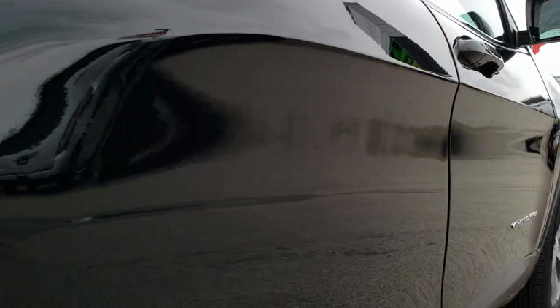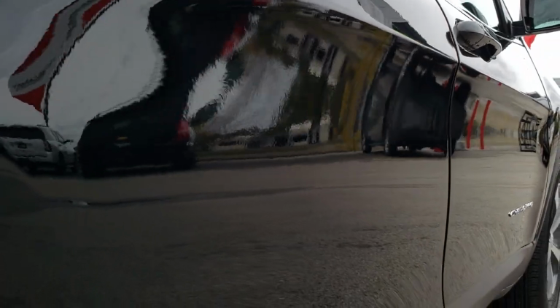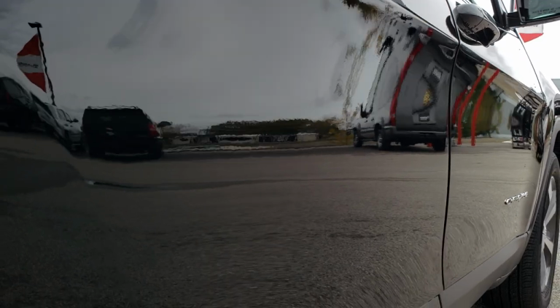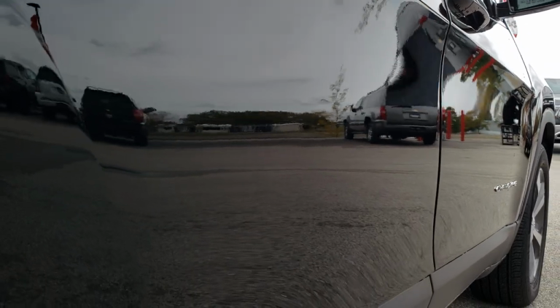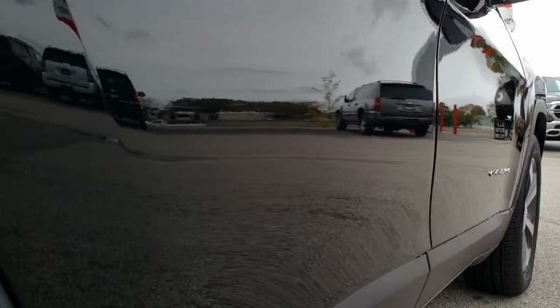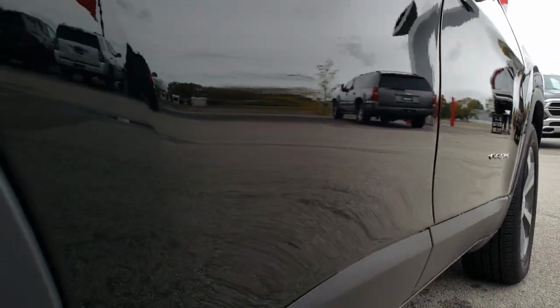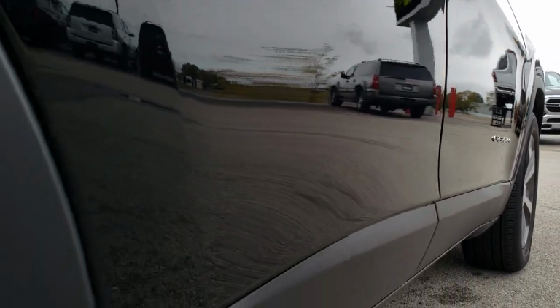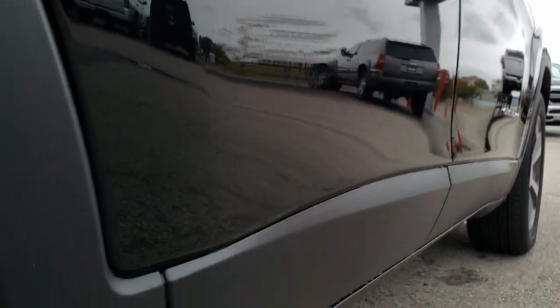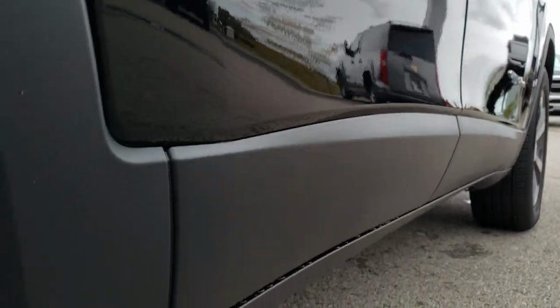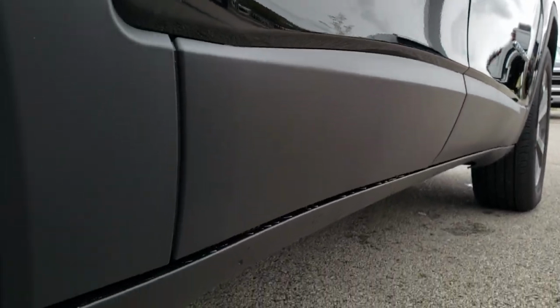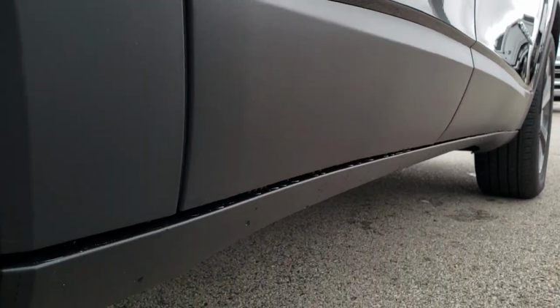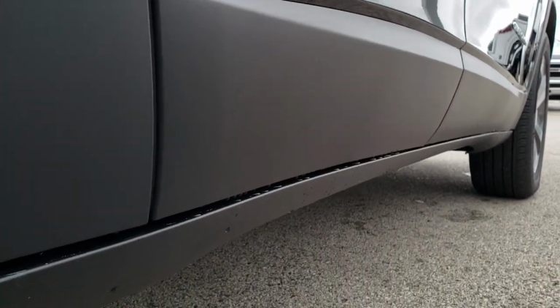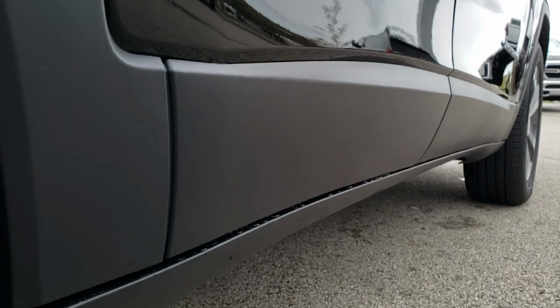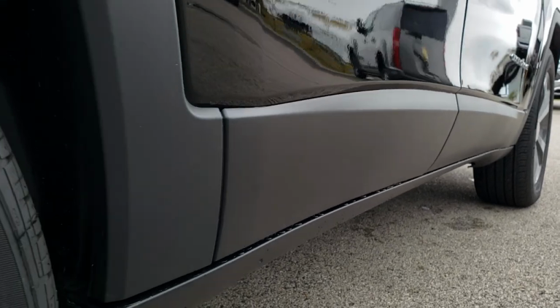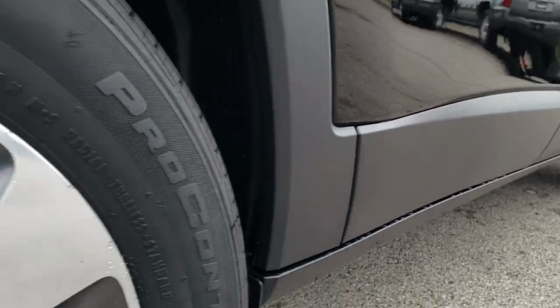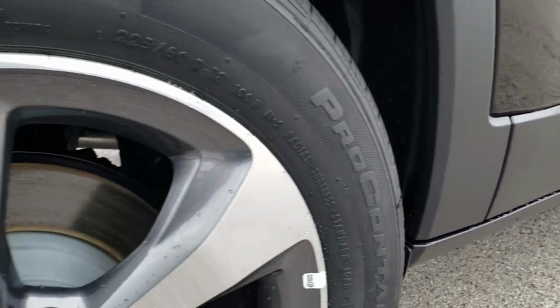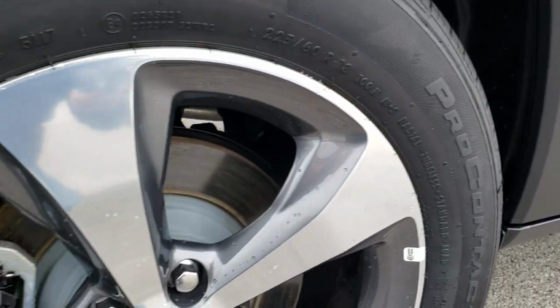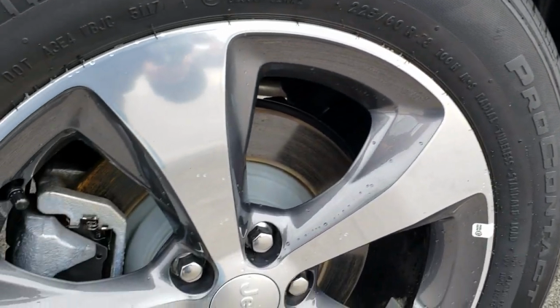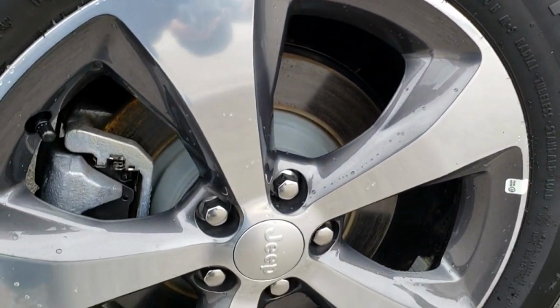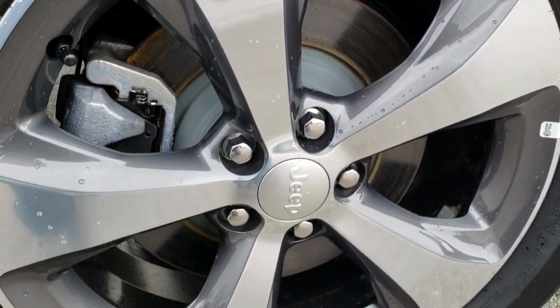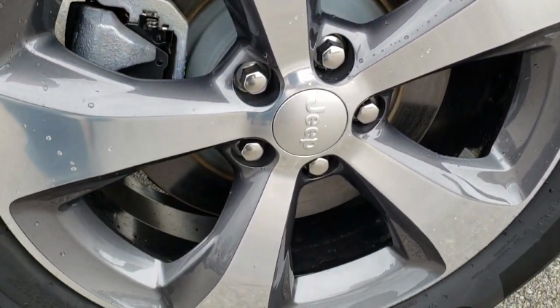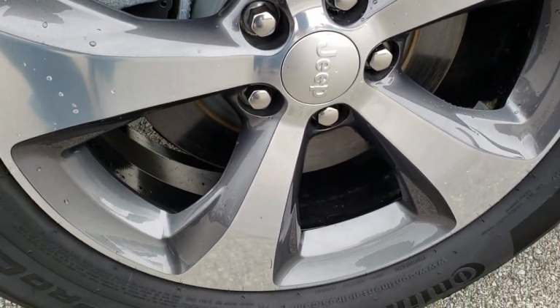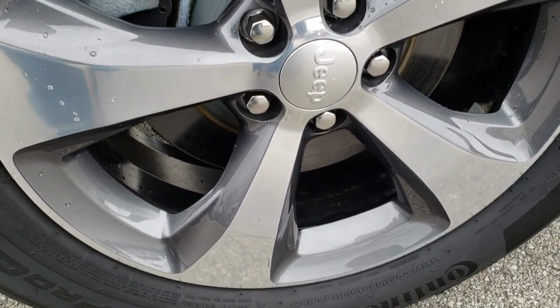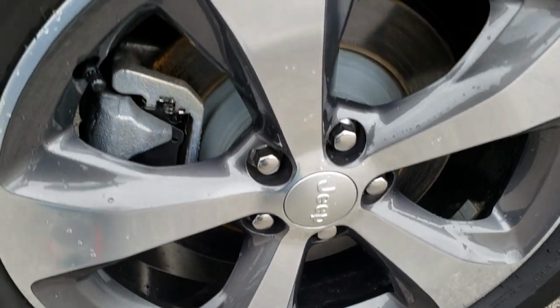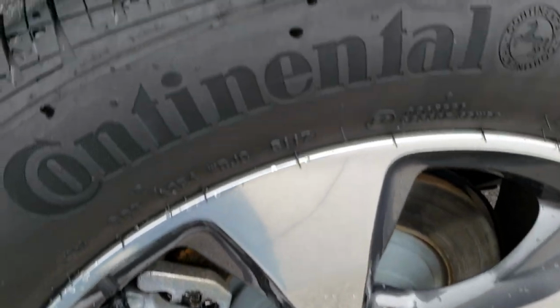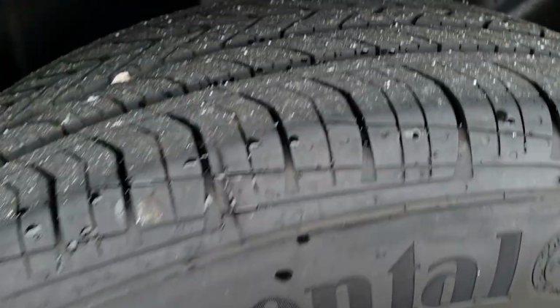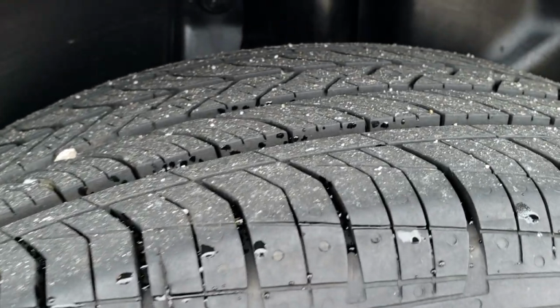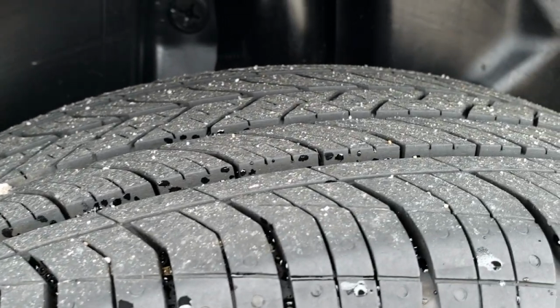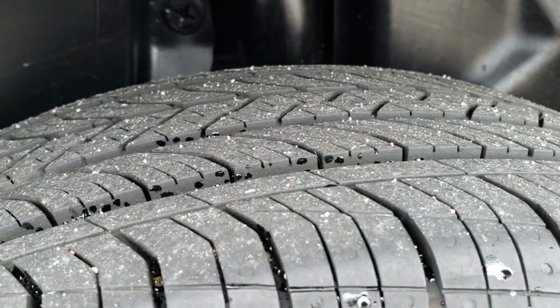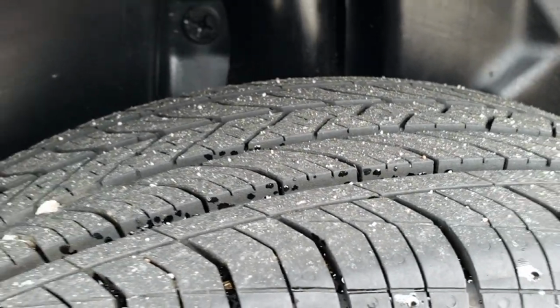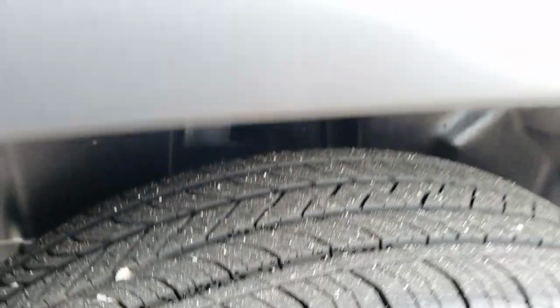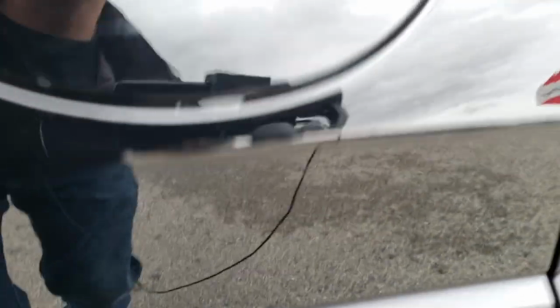Very clean down this side — didn't see any dents or dings. All the lower rockers are nice and clean as well. These back rims are in excellent condition, no scuffs or scrapes, and the back tires have just as much tread as the front tires.